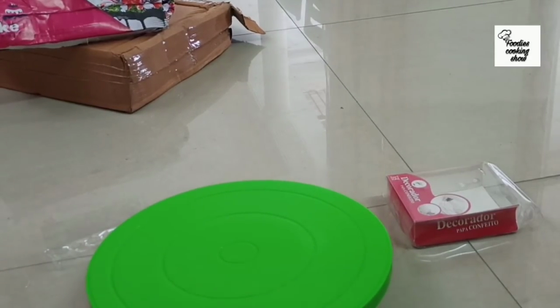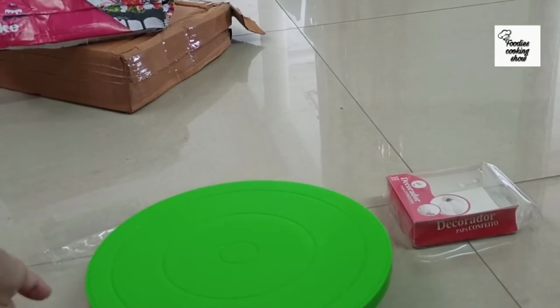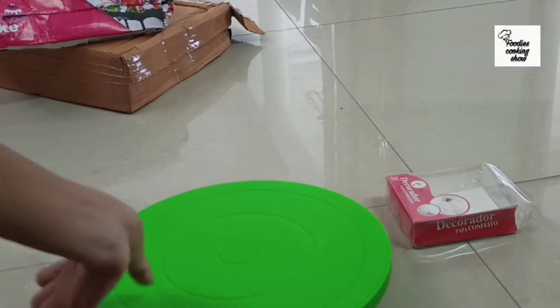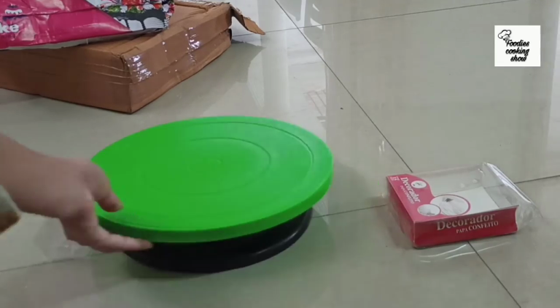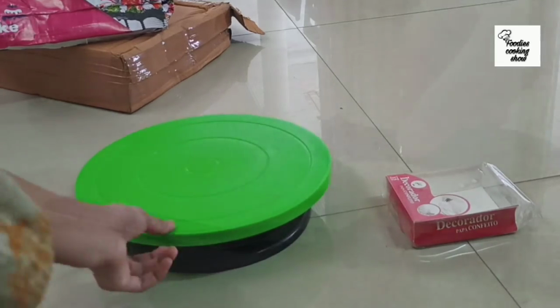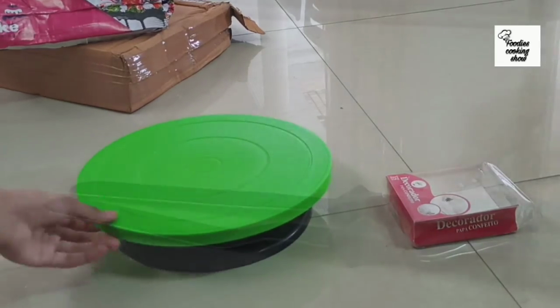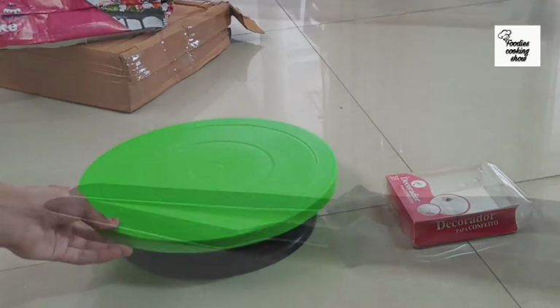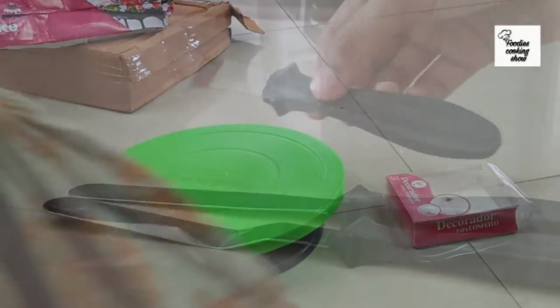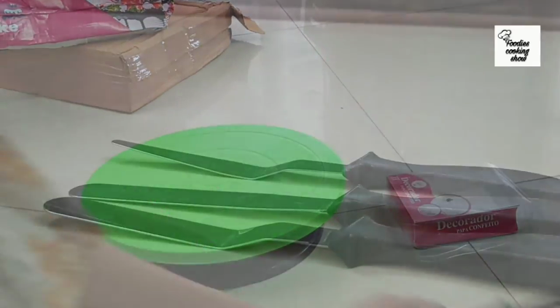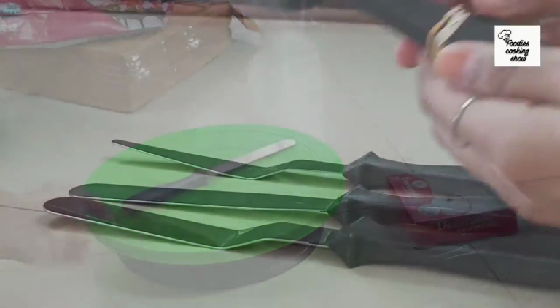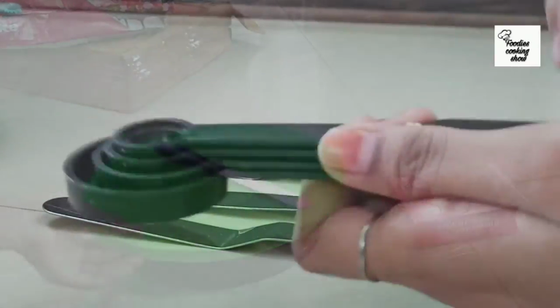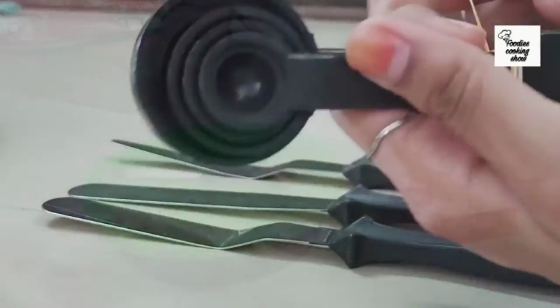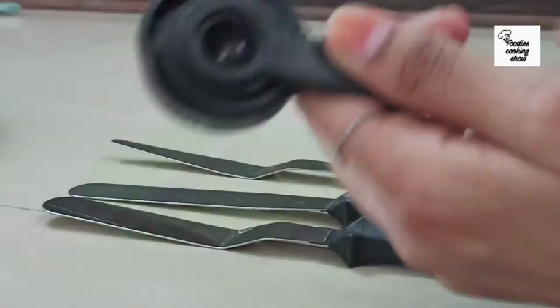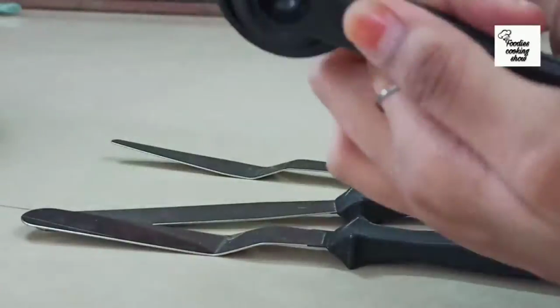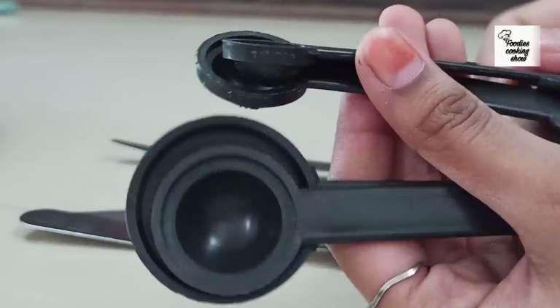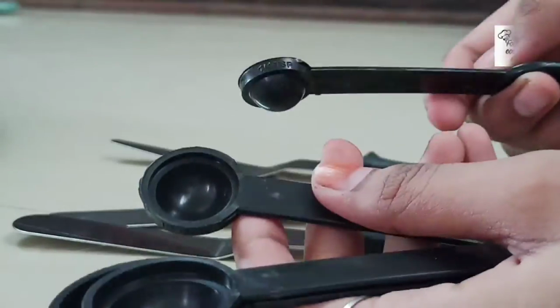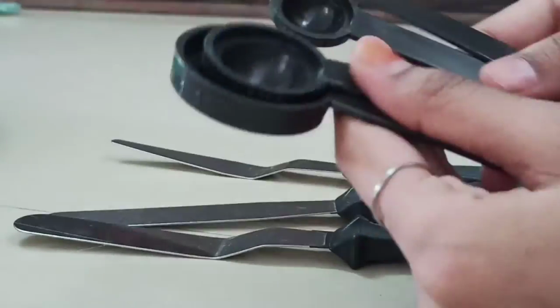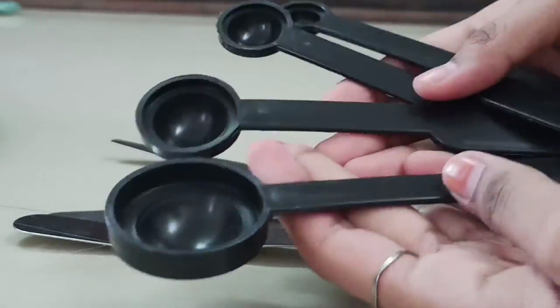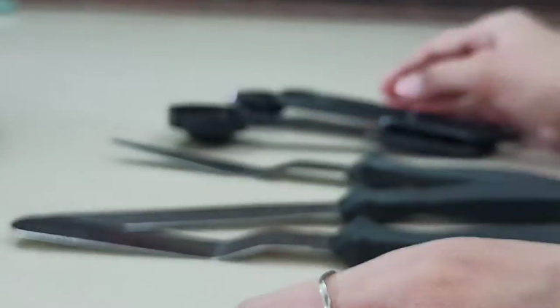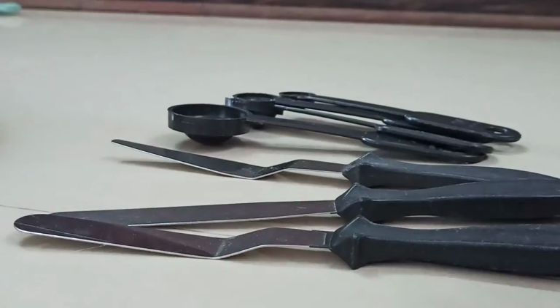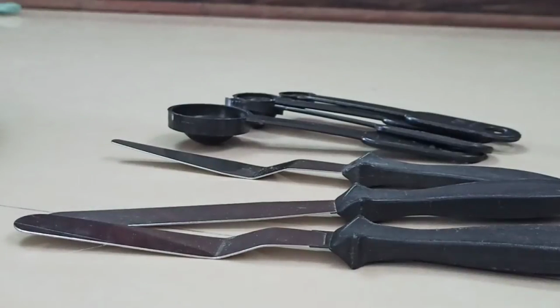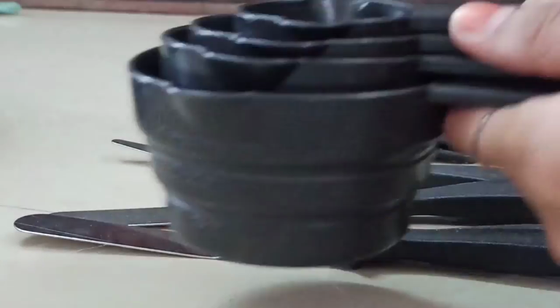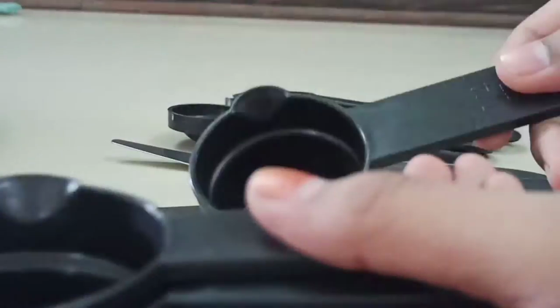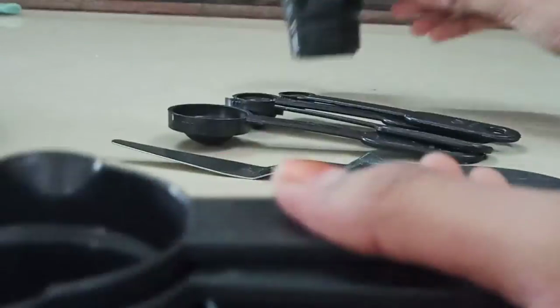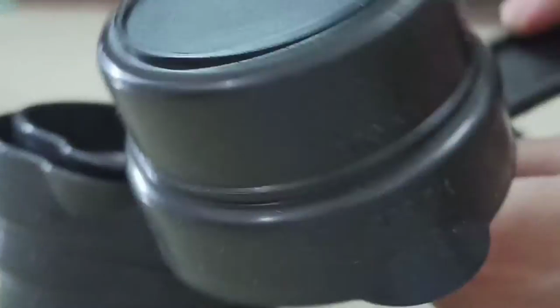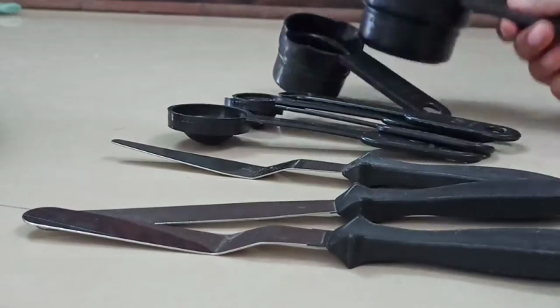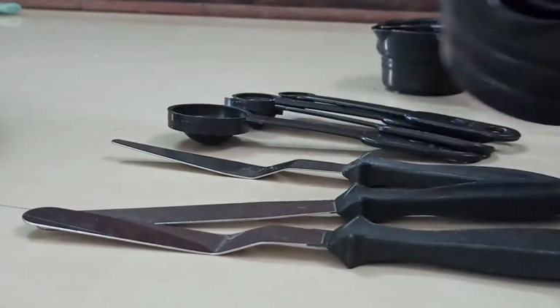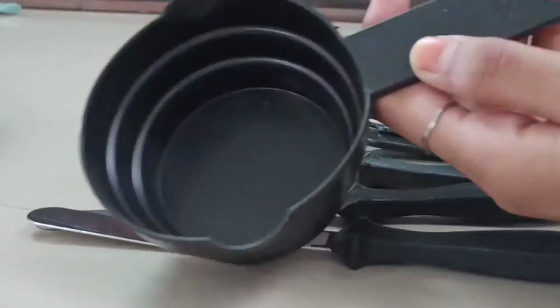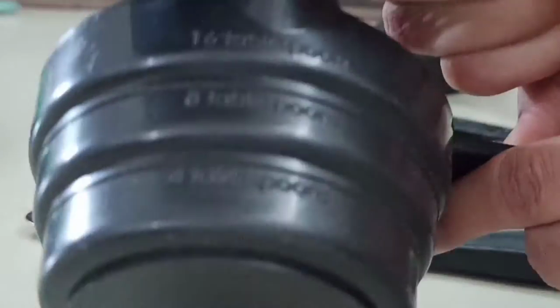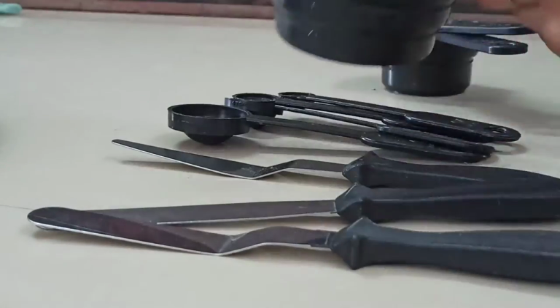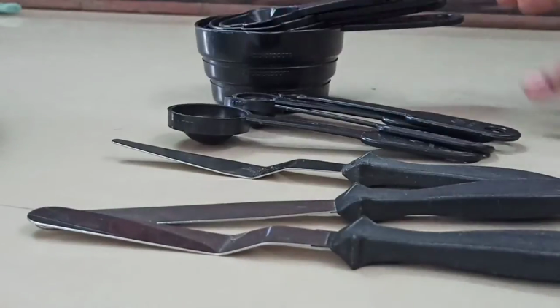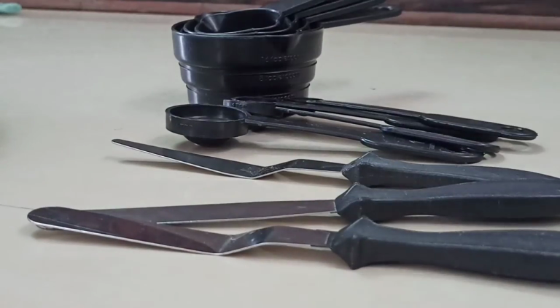So, this is our kit. Now I will show you all the items. This kit is perfect for beginners. I mean, this is perfect for cake and baking.